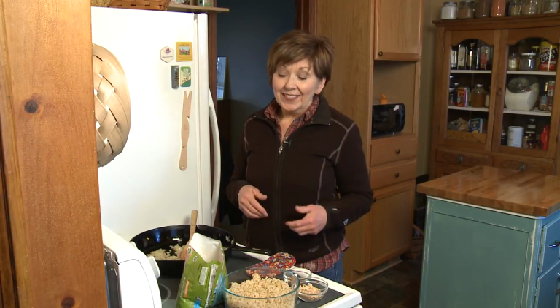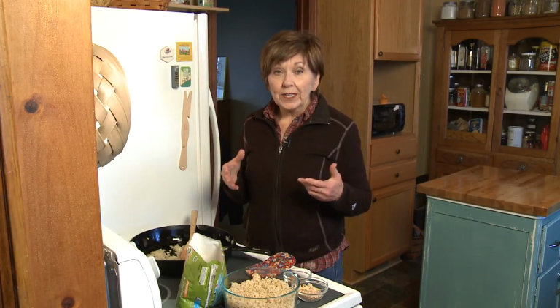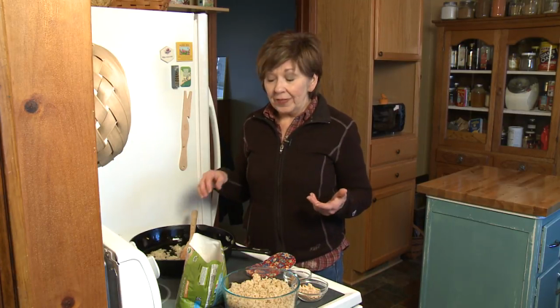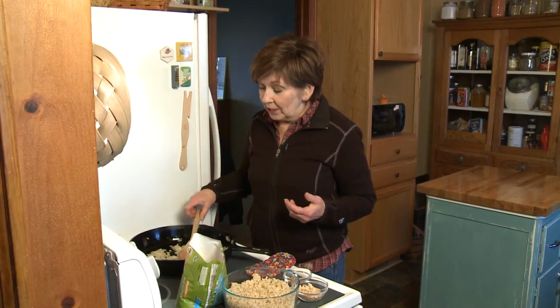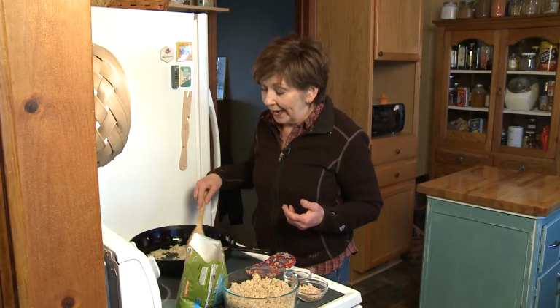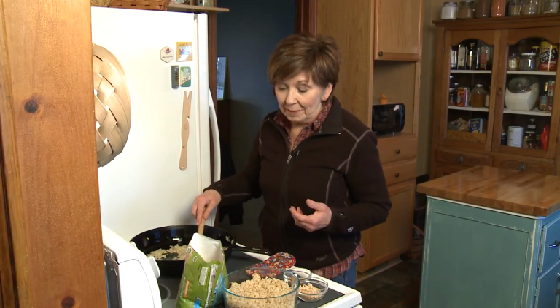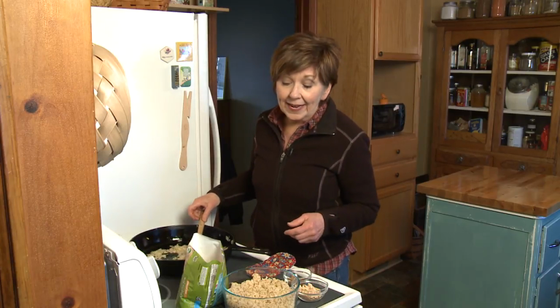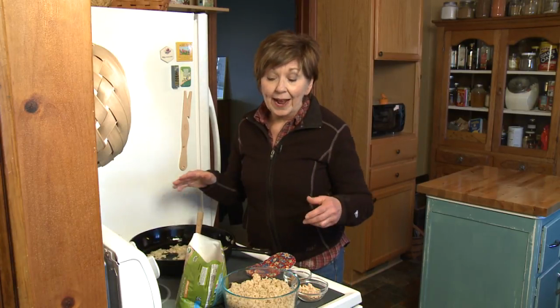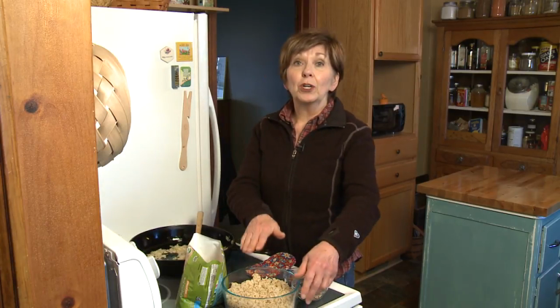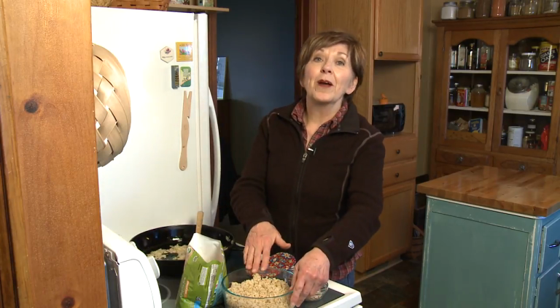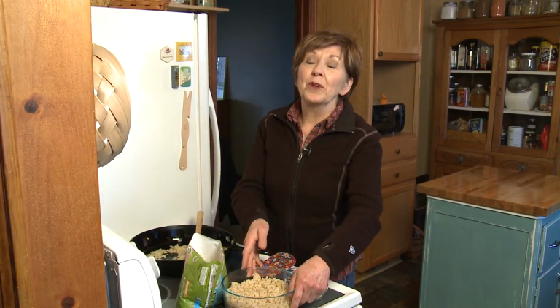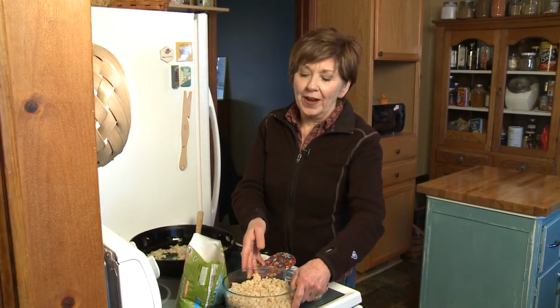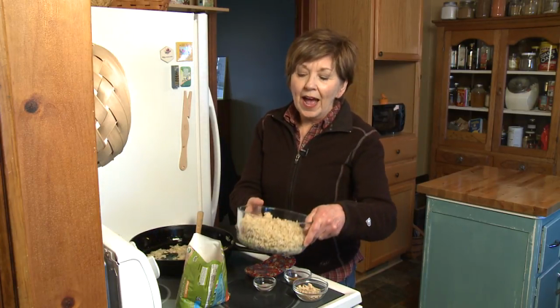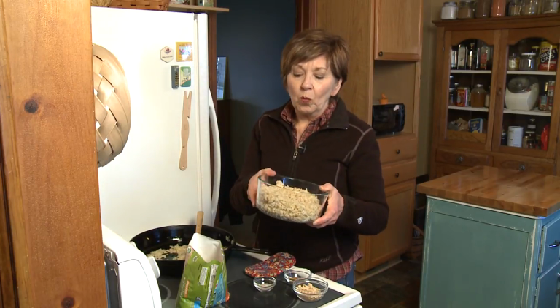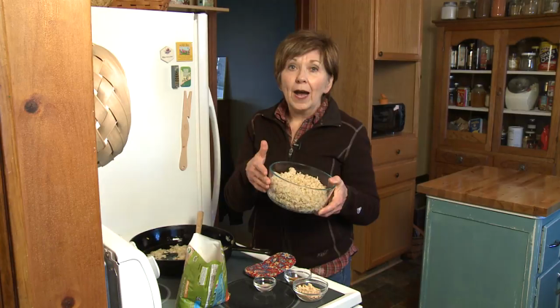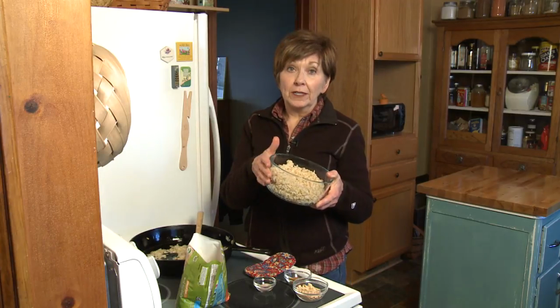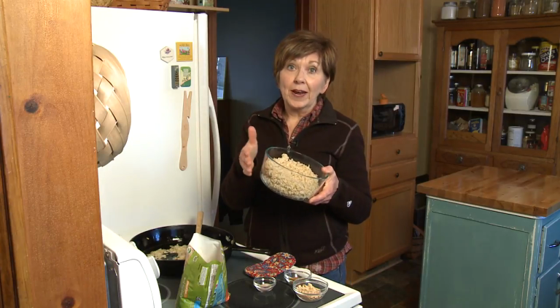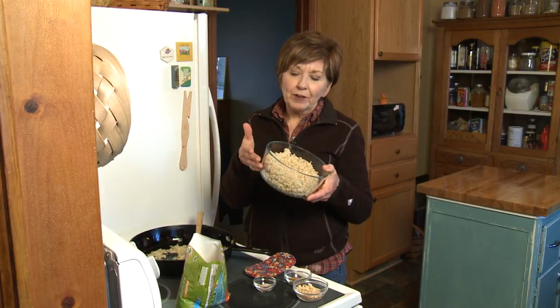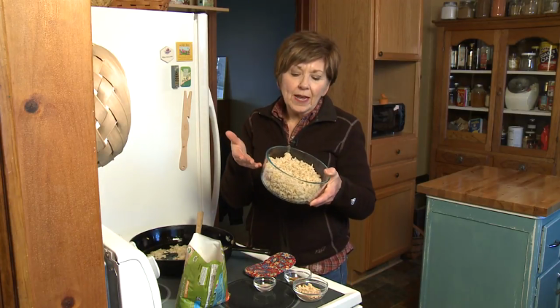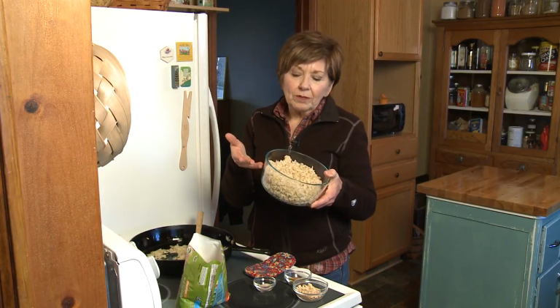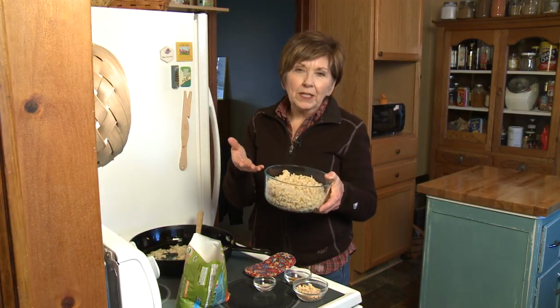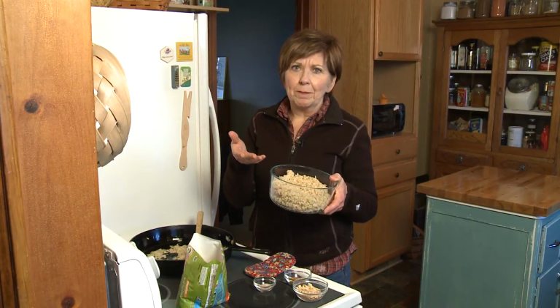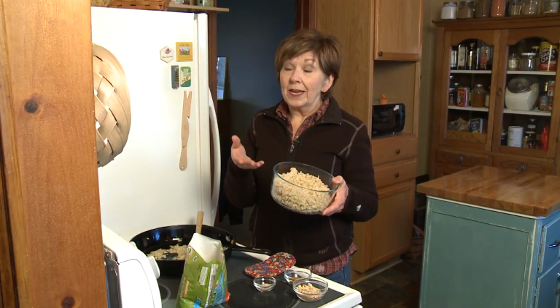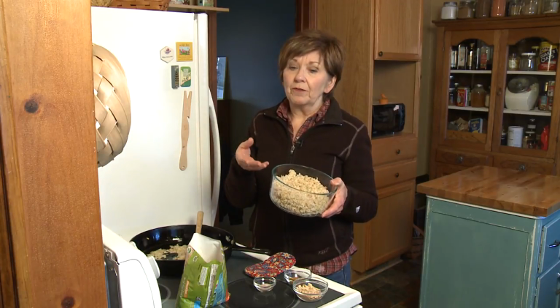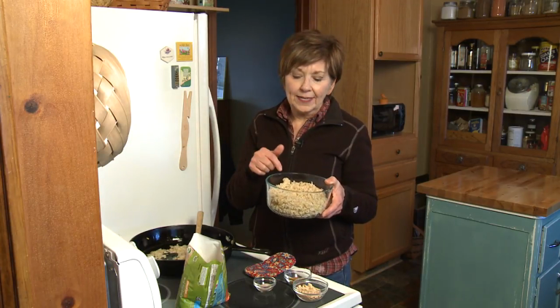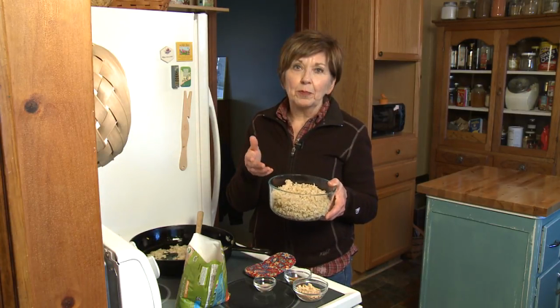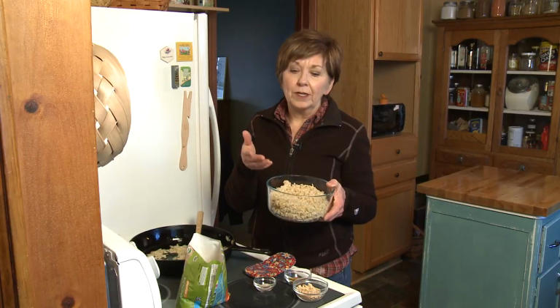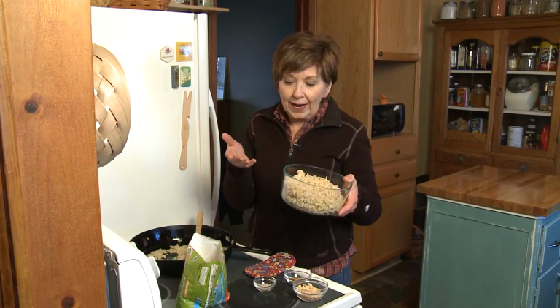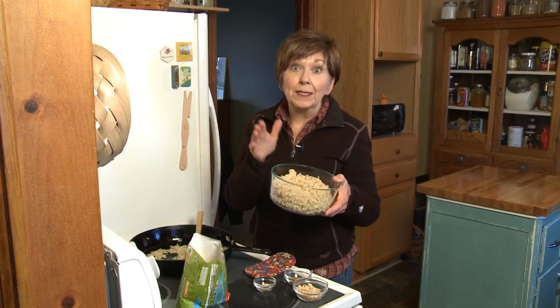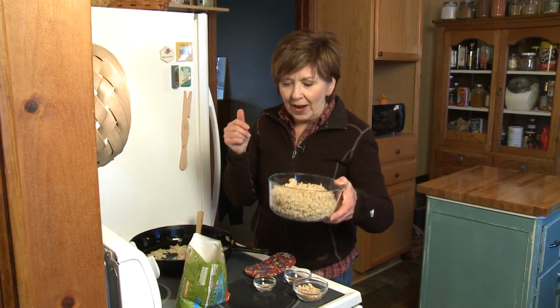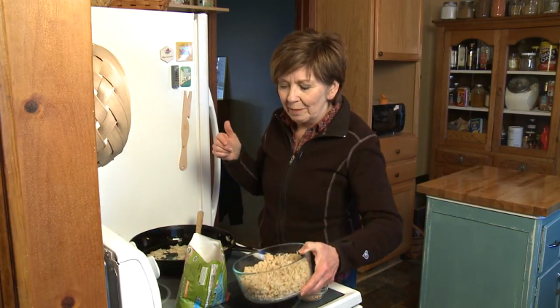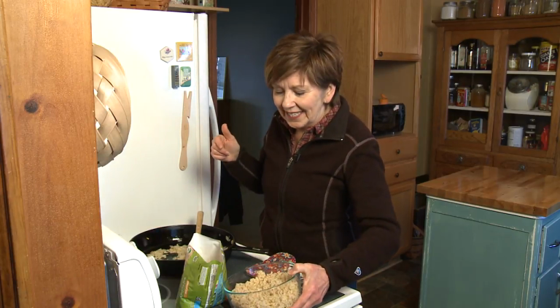There are a couple things you need to do ahead of time, and that is have some cooked brown rice in the refrigerator. I've got one cup of uncooked rice that I've cooked, so typically you get about three cups of rice. This is a brown basmati rice that I'm using today.